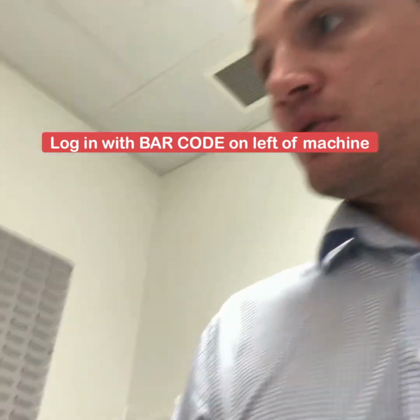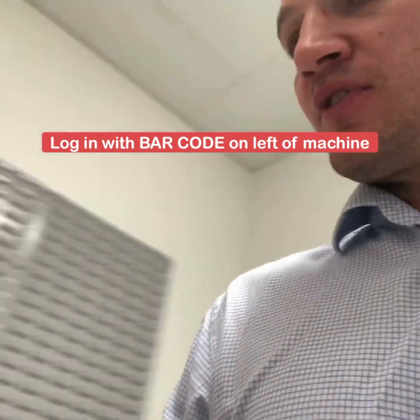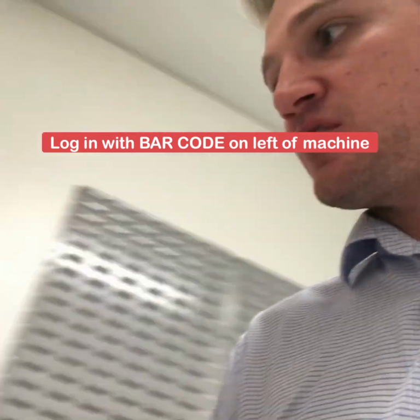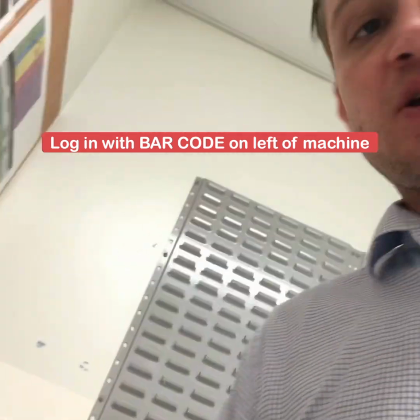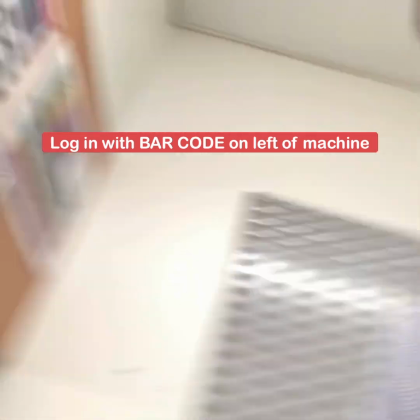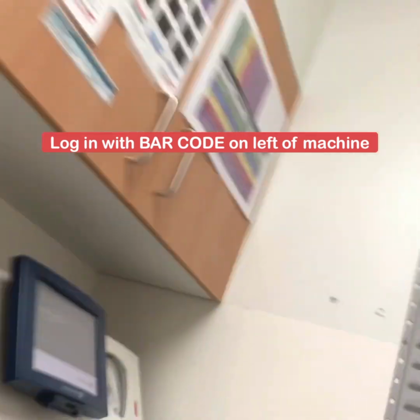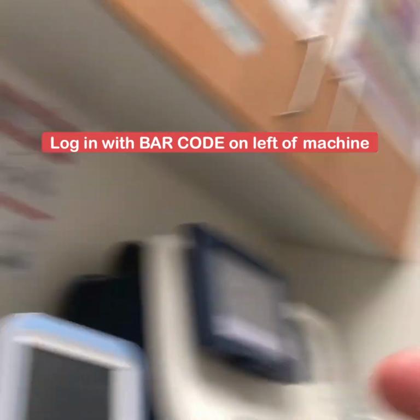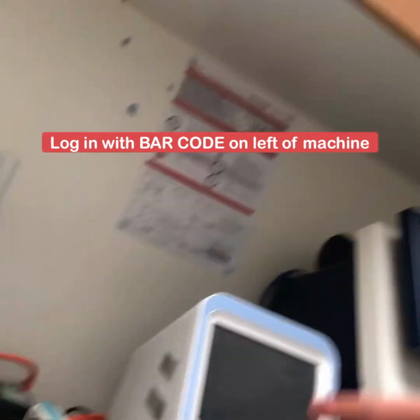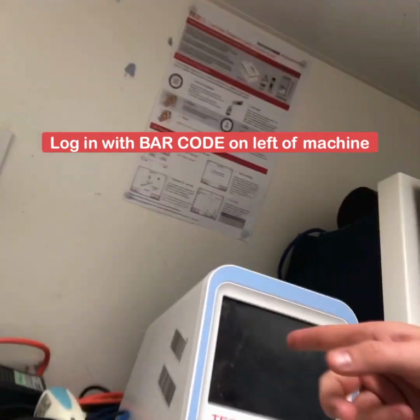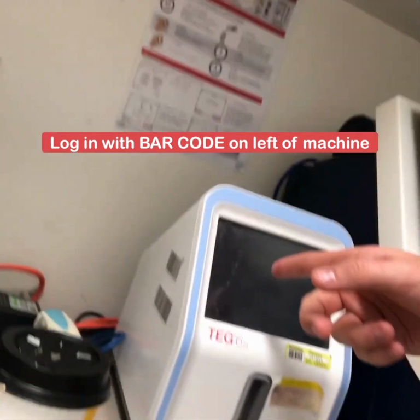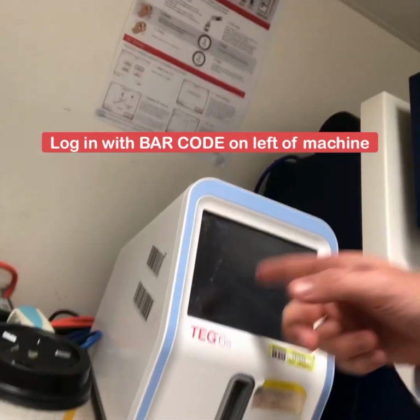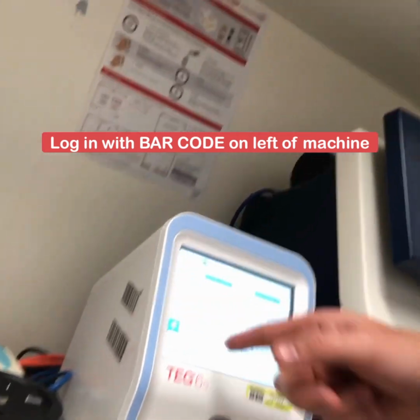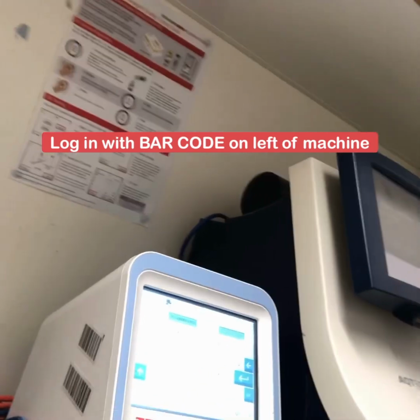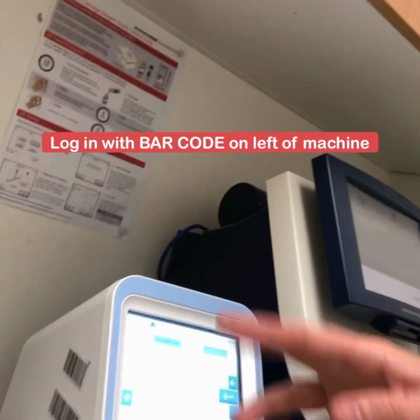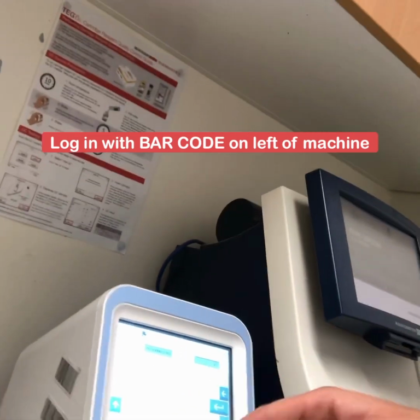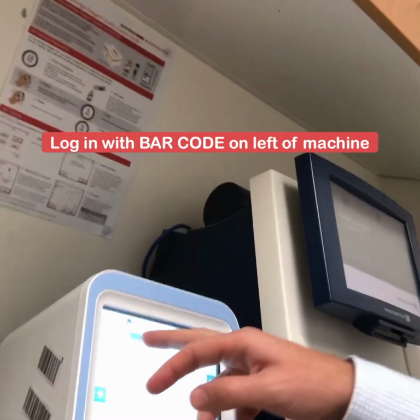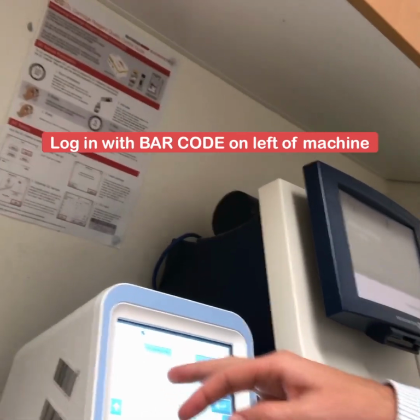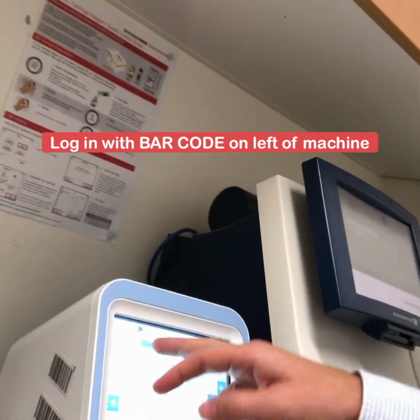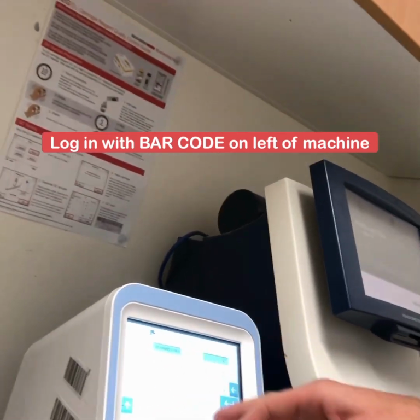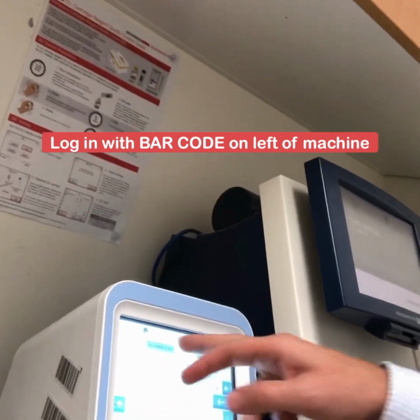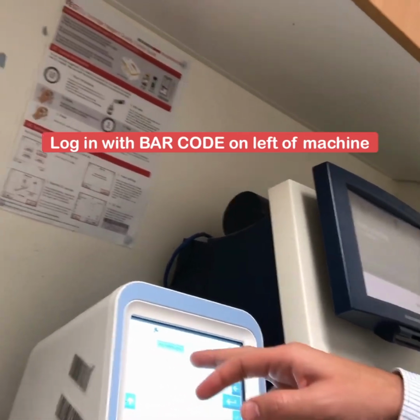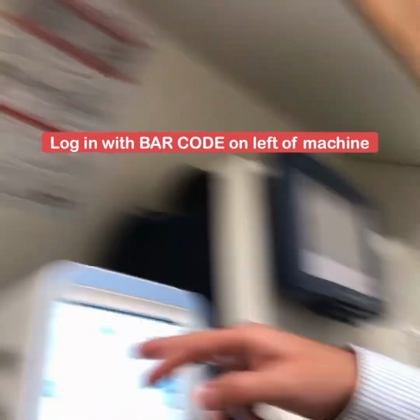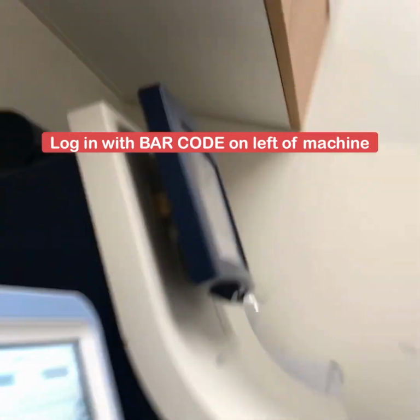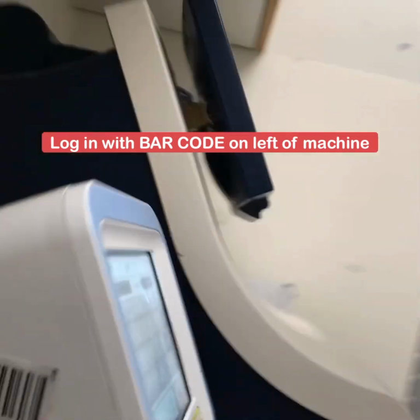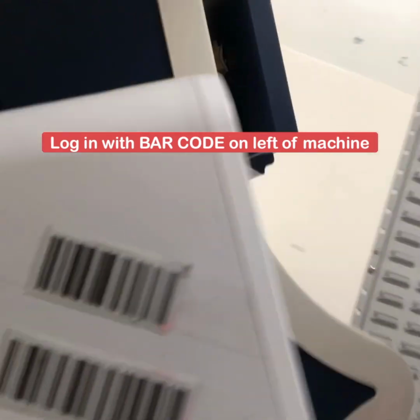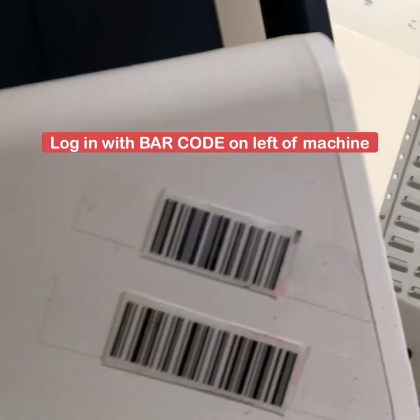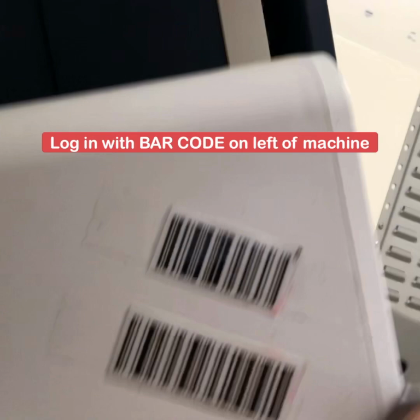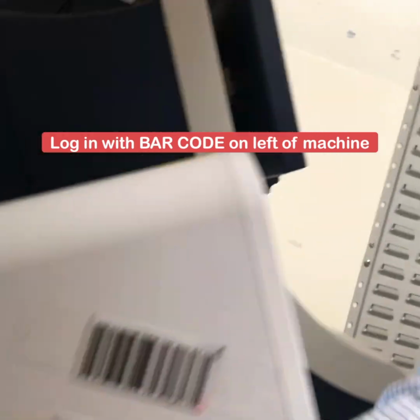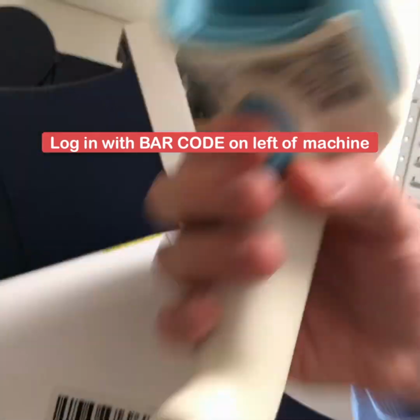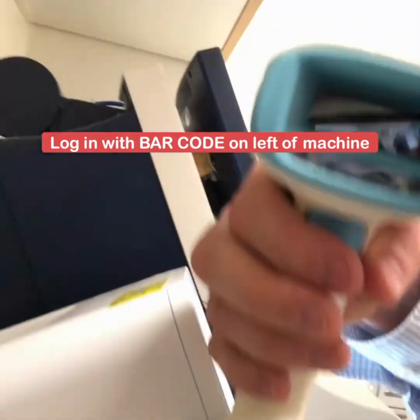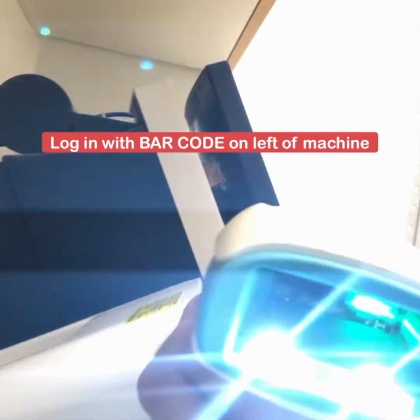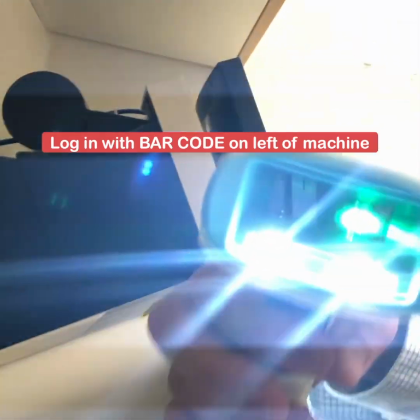First thing to do is turn the machine on — touch the screen with your finger like this — and you need to log in. When you log in, you use the barcodes on the side of the machine and this scanner.